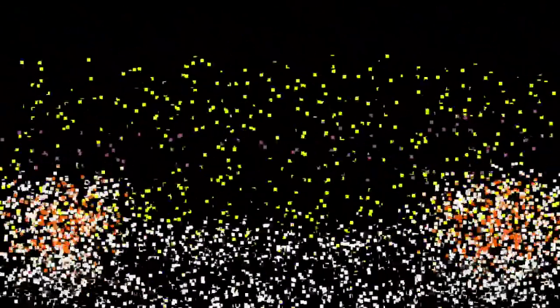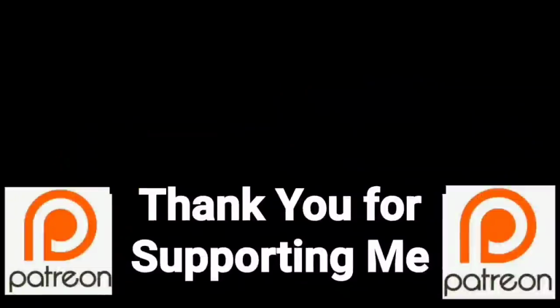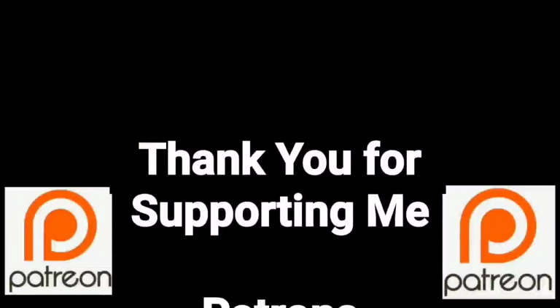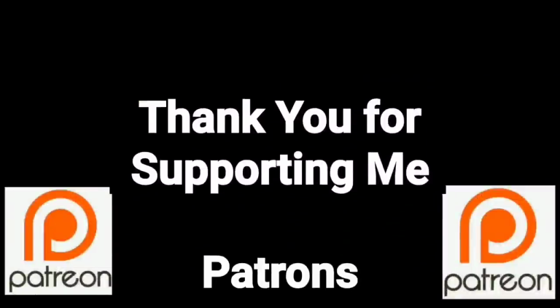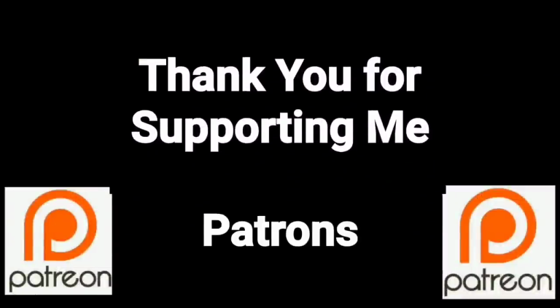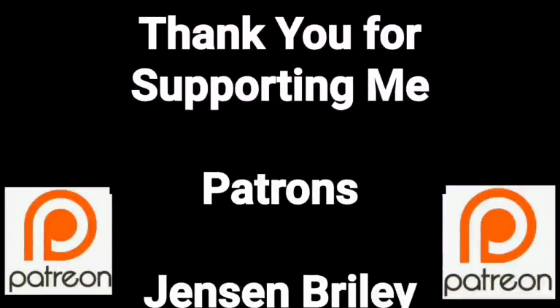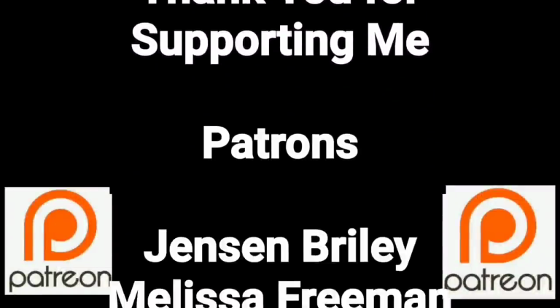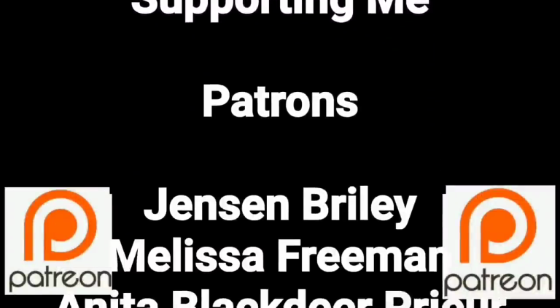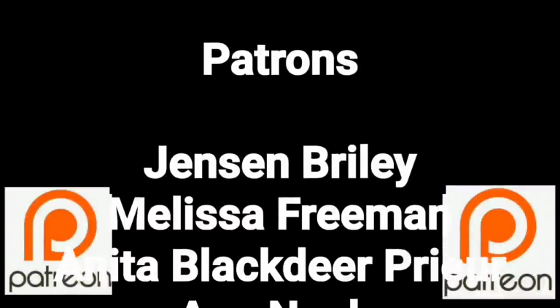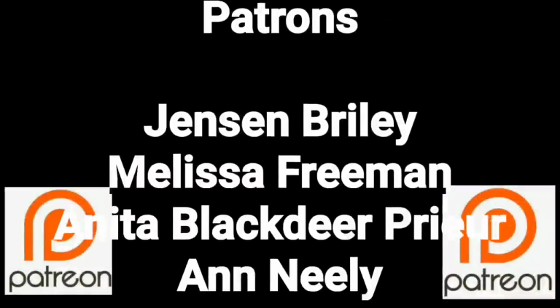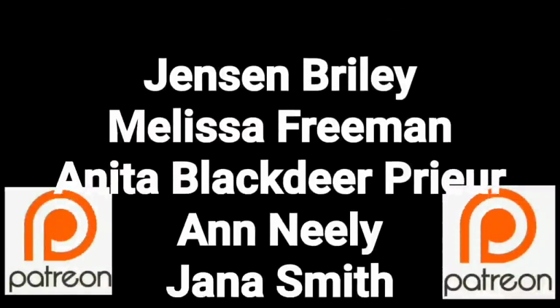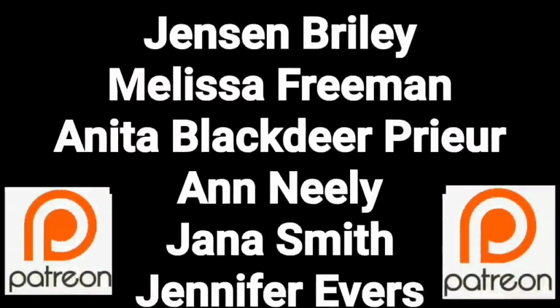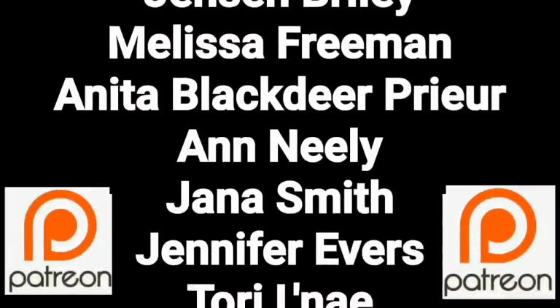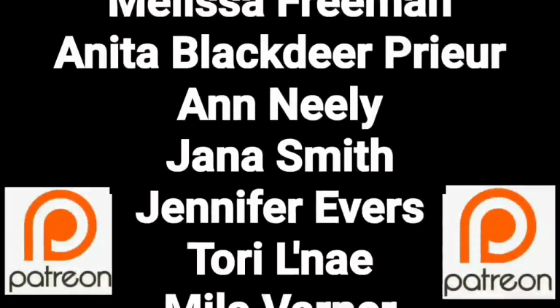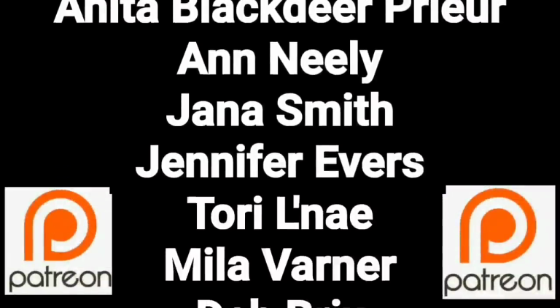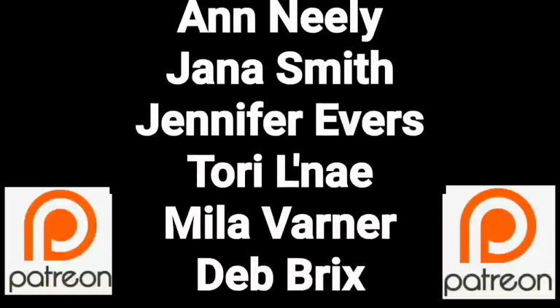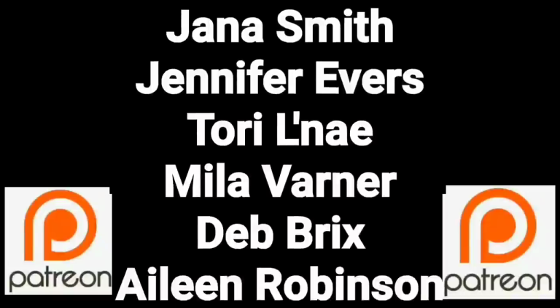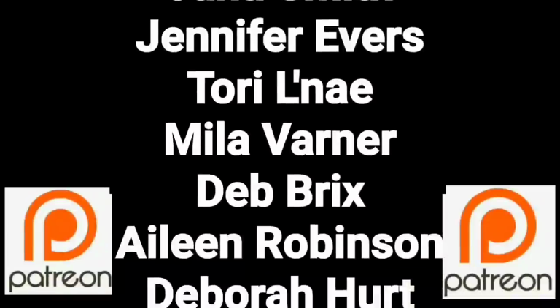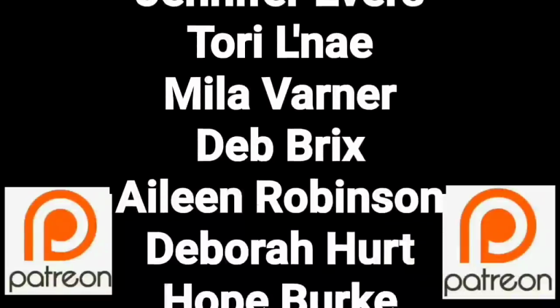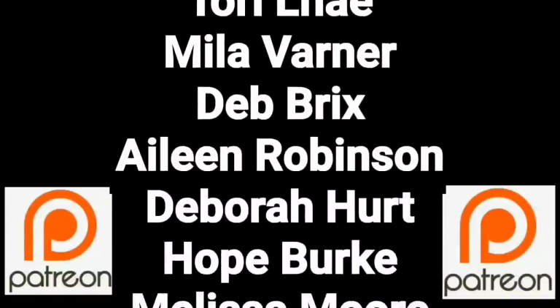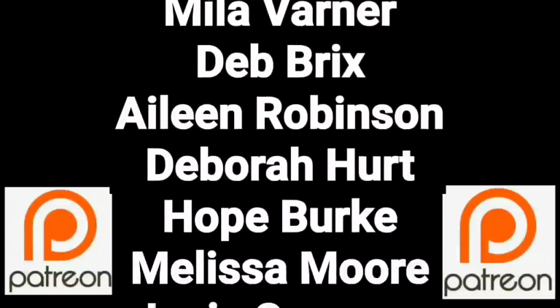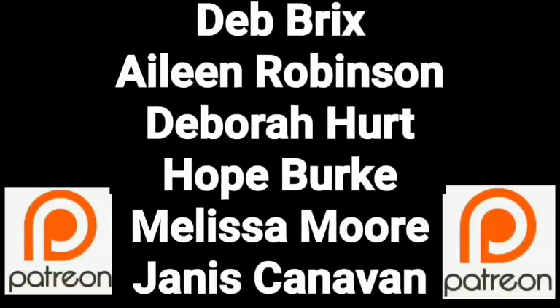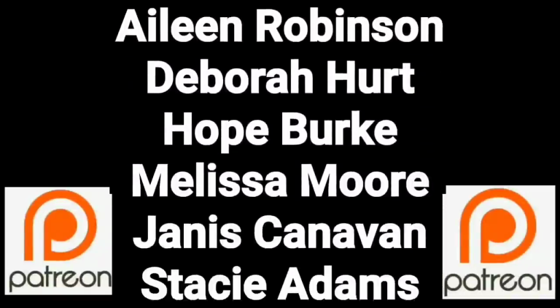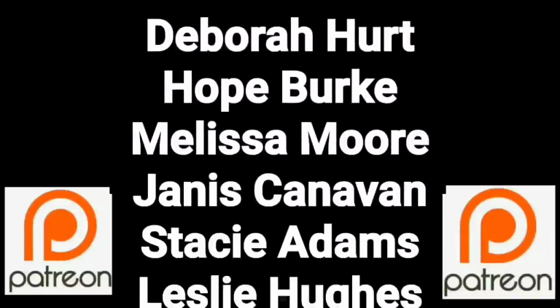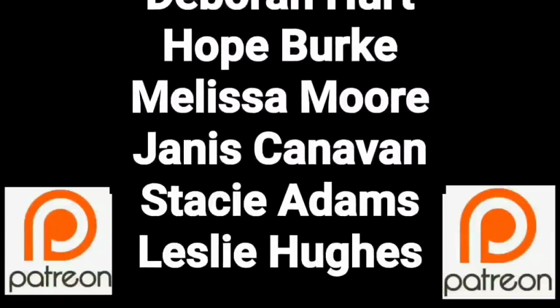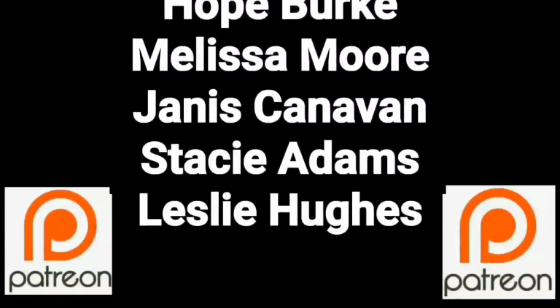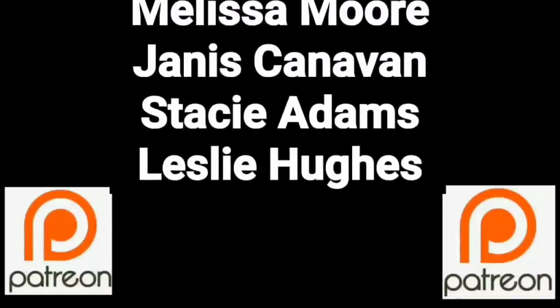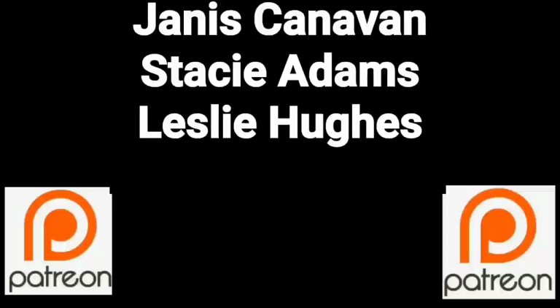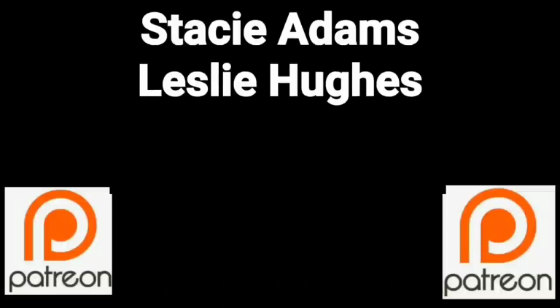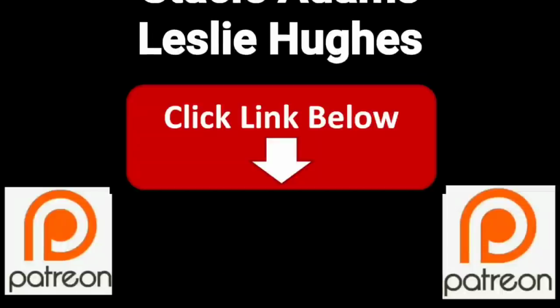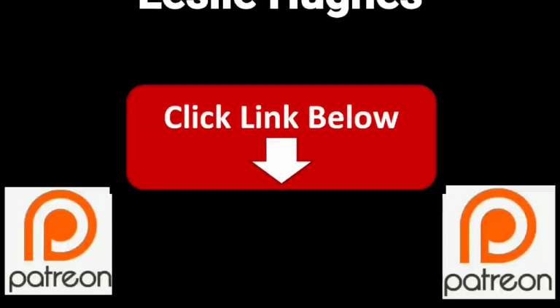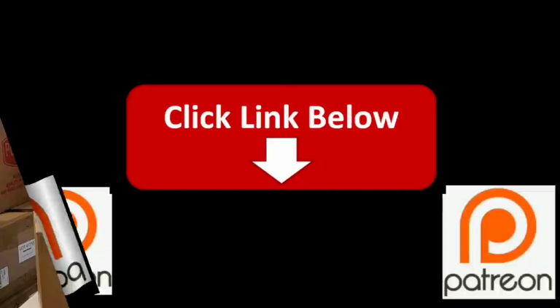You guys are a true blessing in my life. Thank you so much for helping me put this content out there to everyone. If you'd like to join these great people, please consider supporting me through my Patreon page — check the link below.